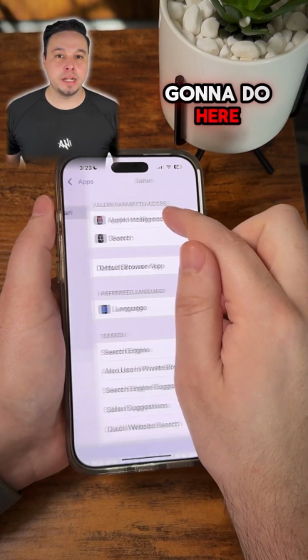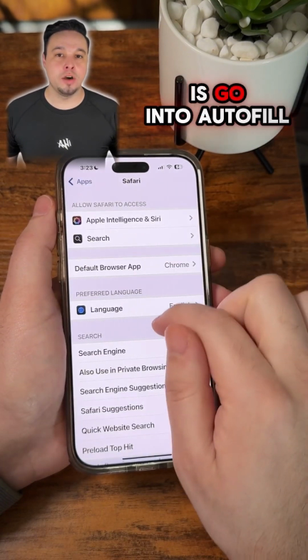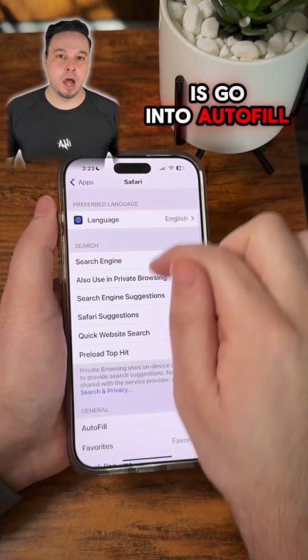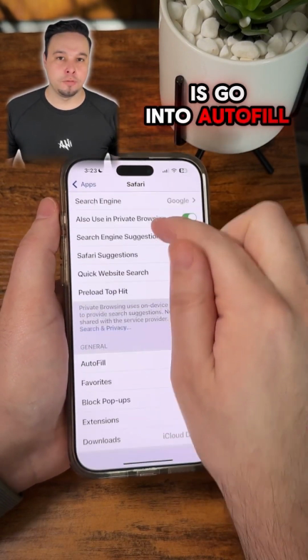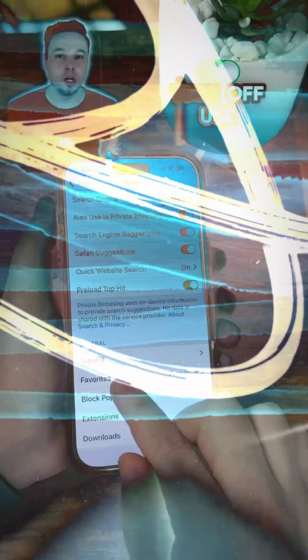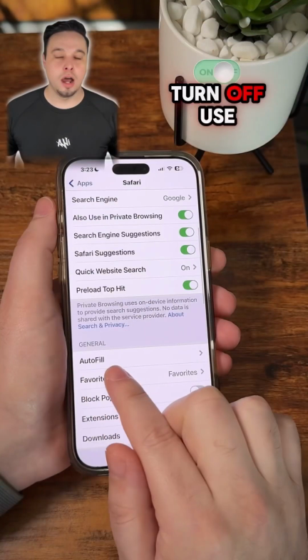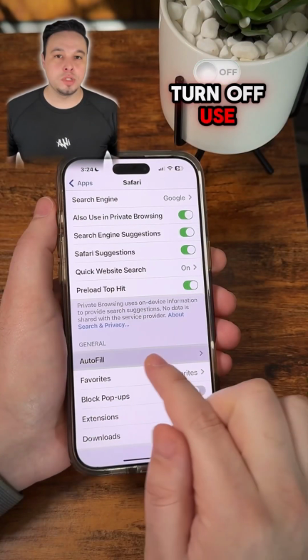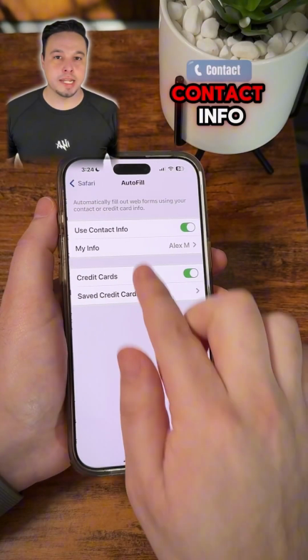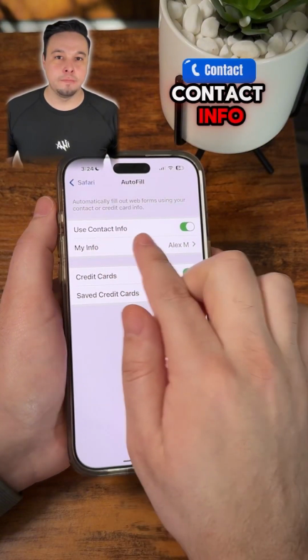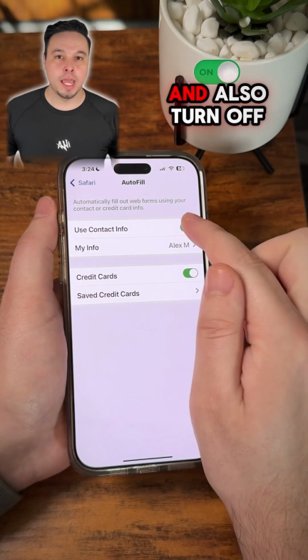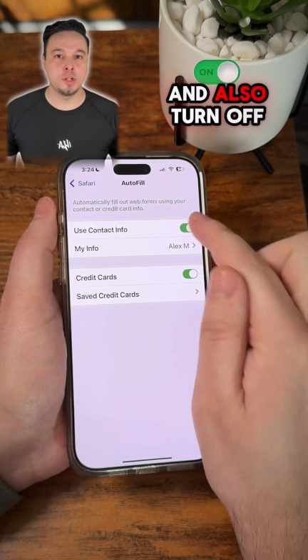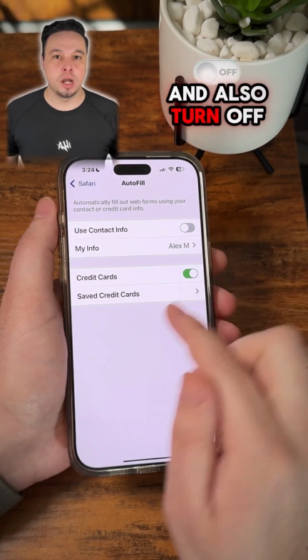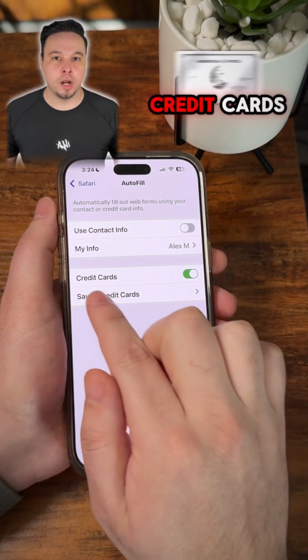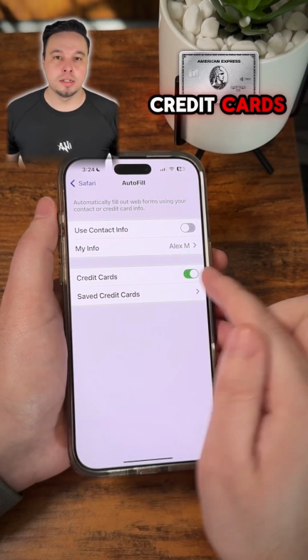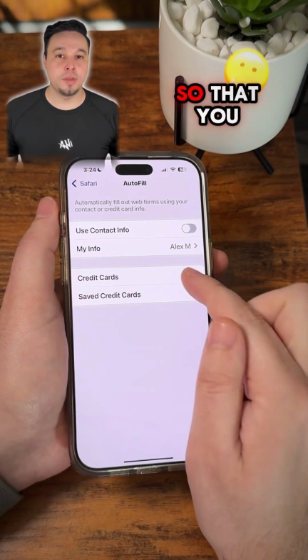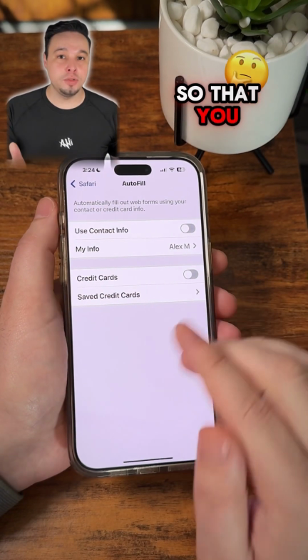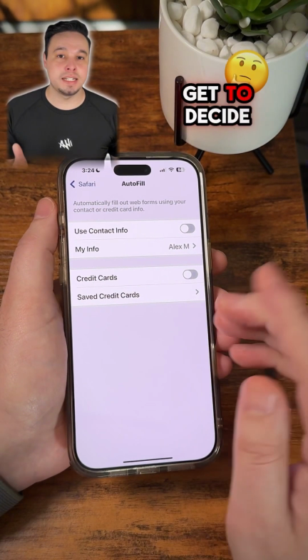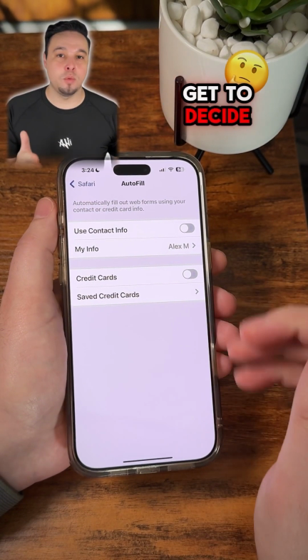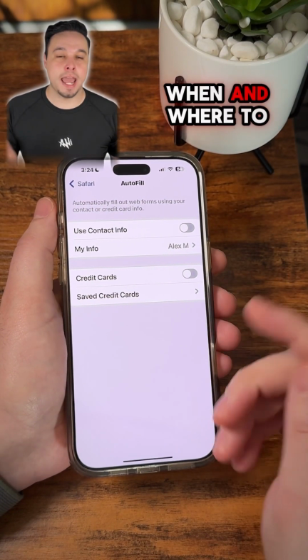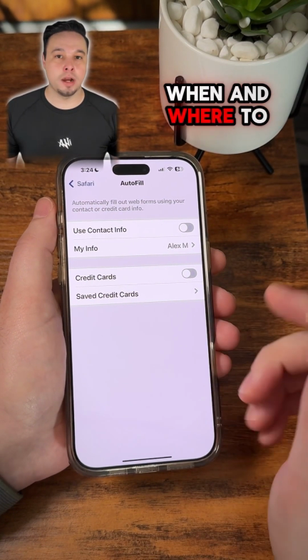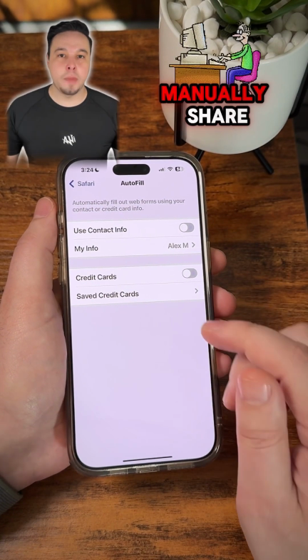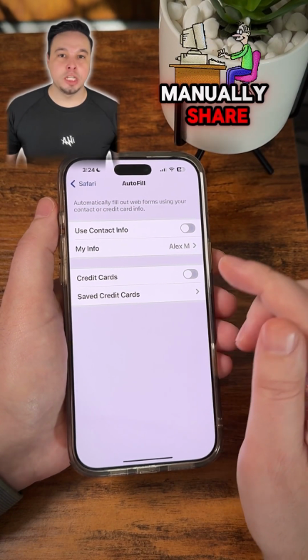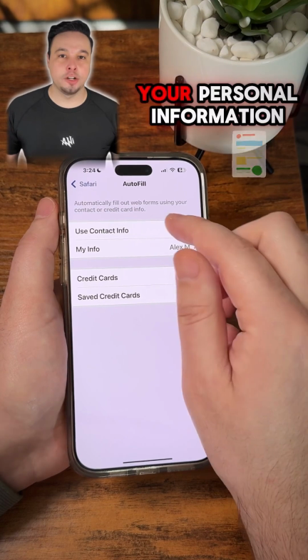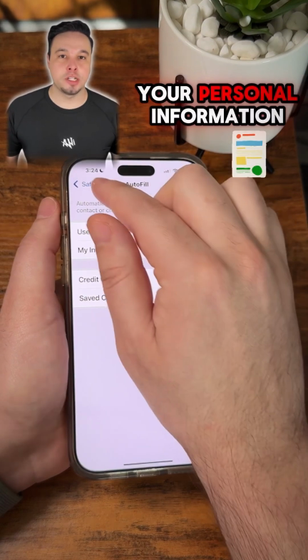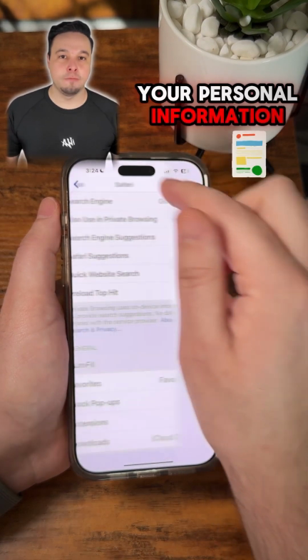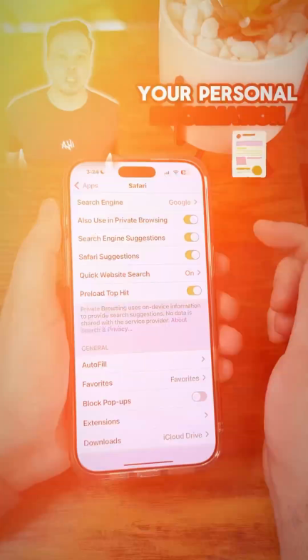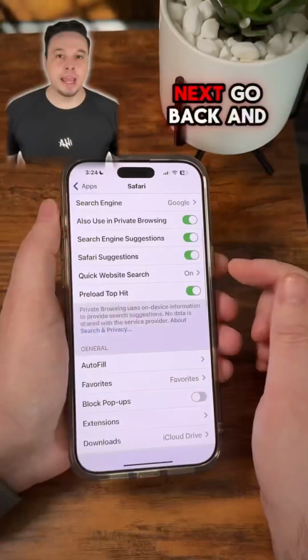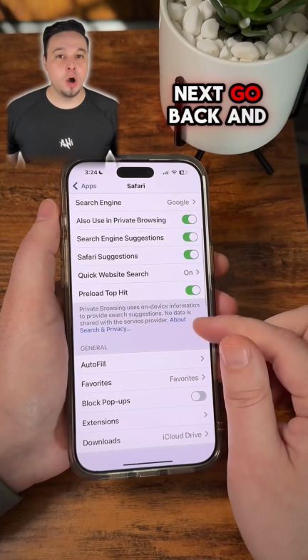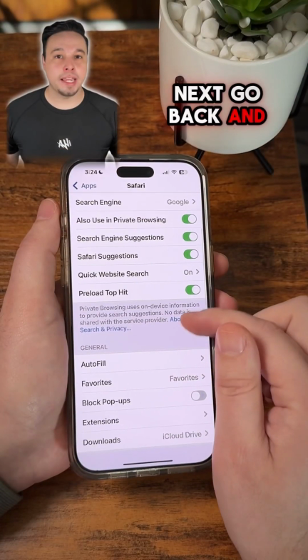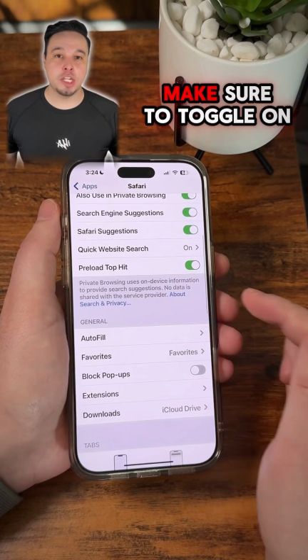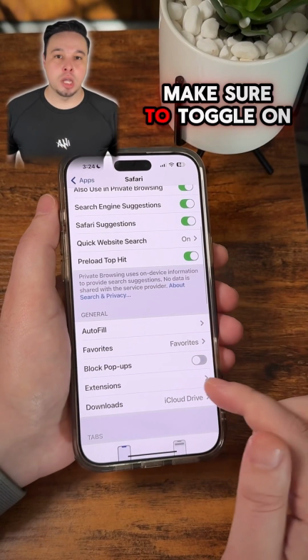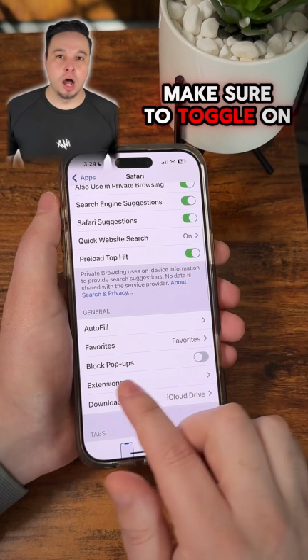The first thing we're going to do here is go into Autofill. Turn off 'Use Contact Info' and also turn off 'Credit Cards' so that you get to decide when and where to manually share your personal information.